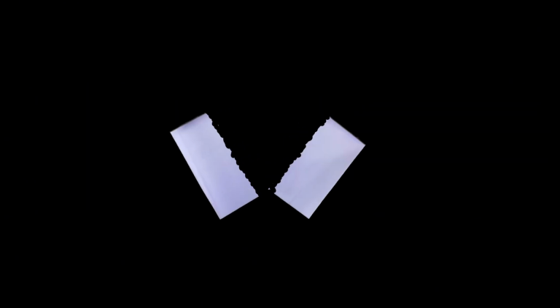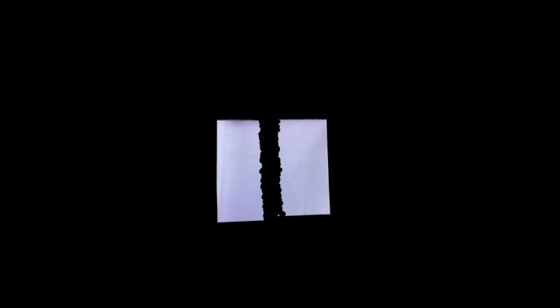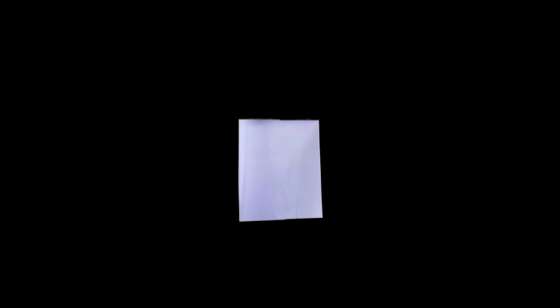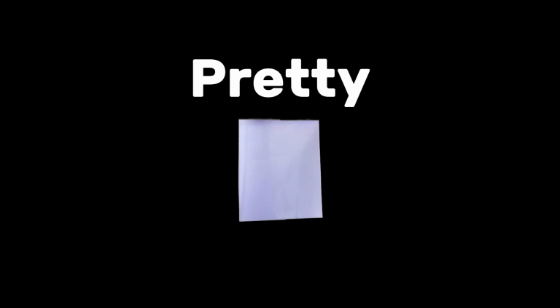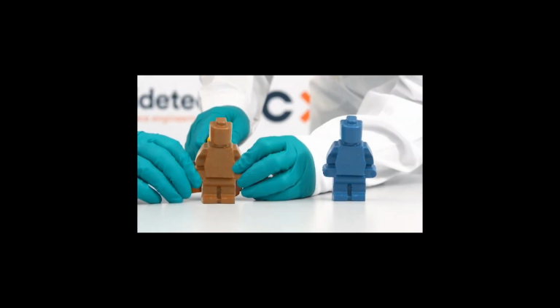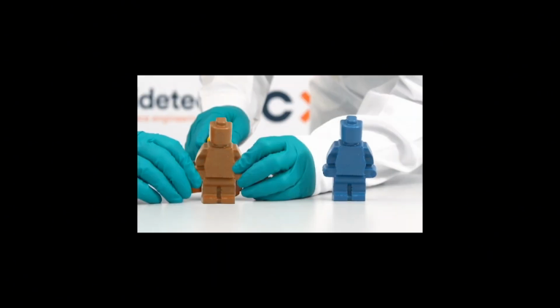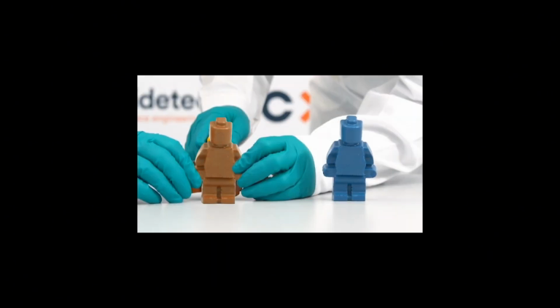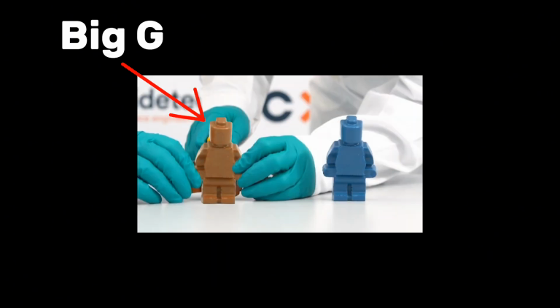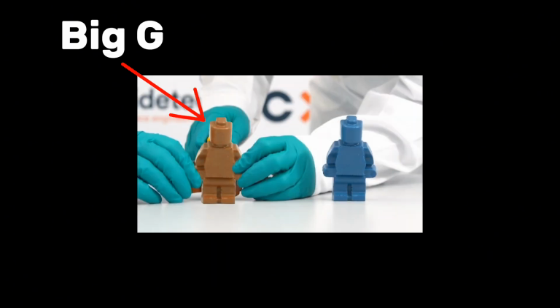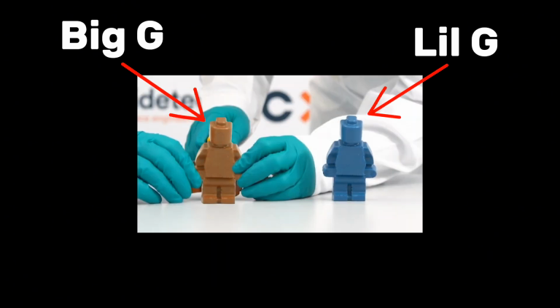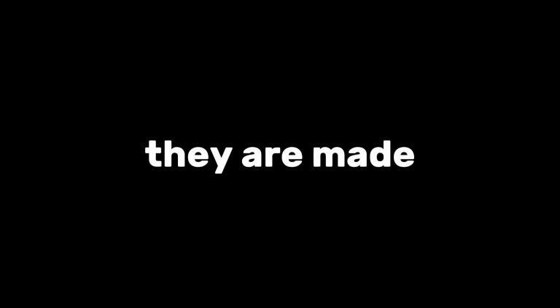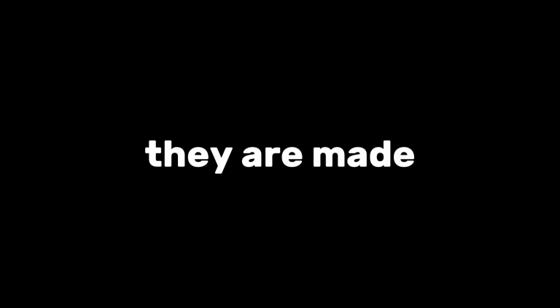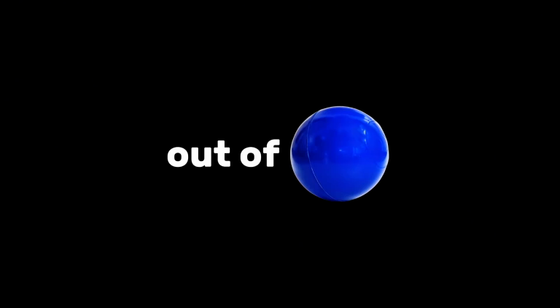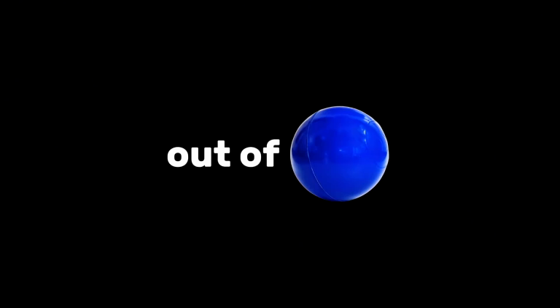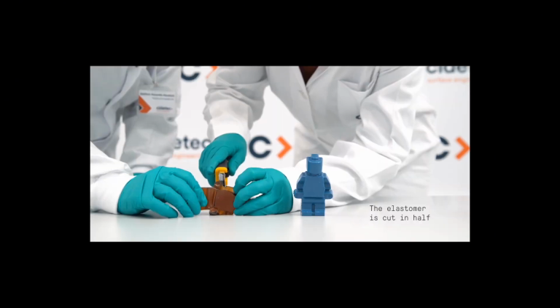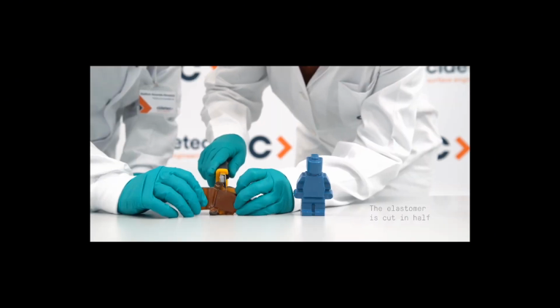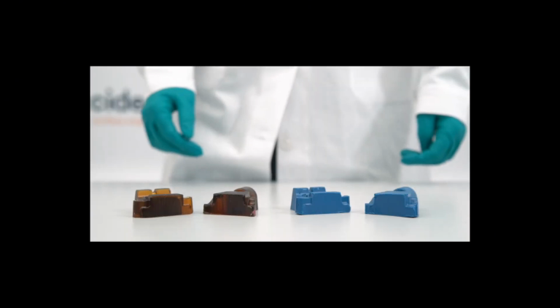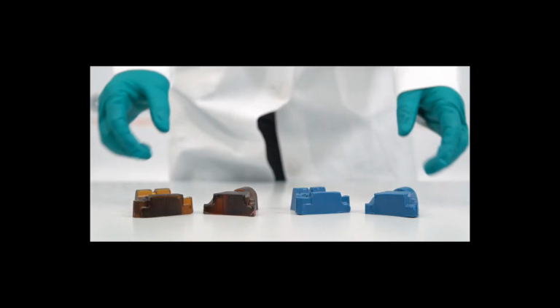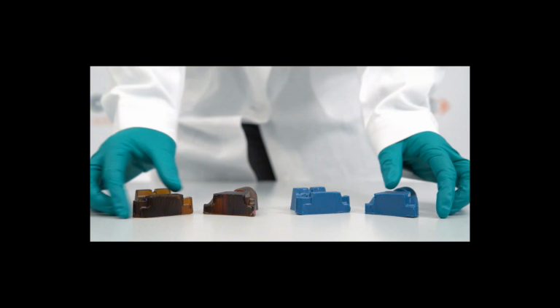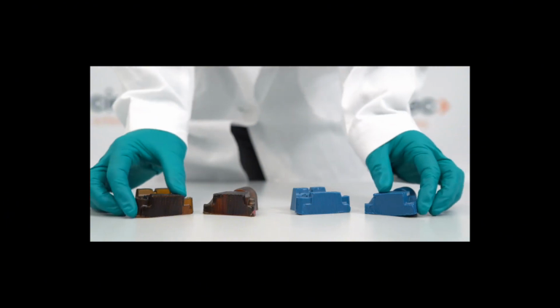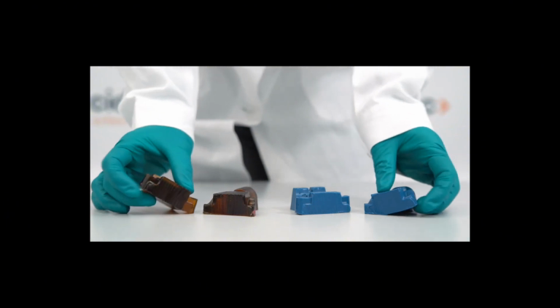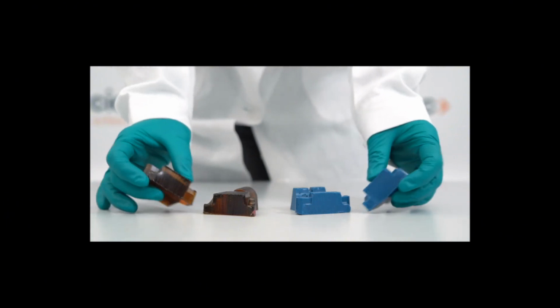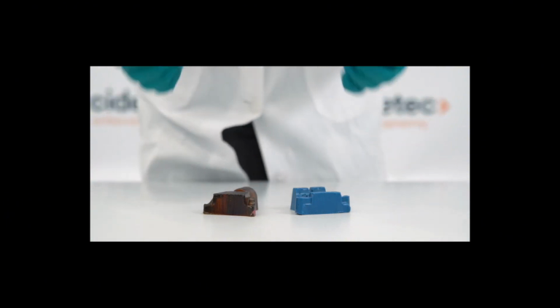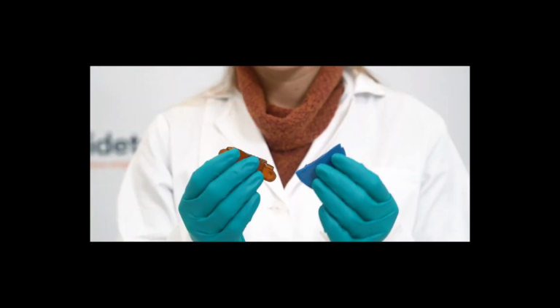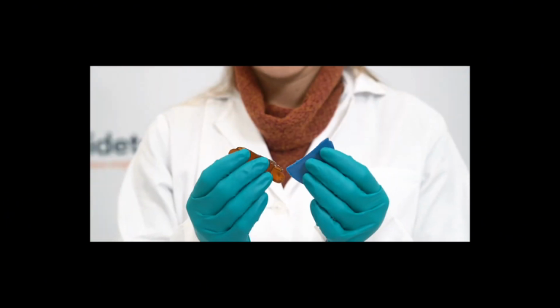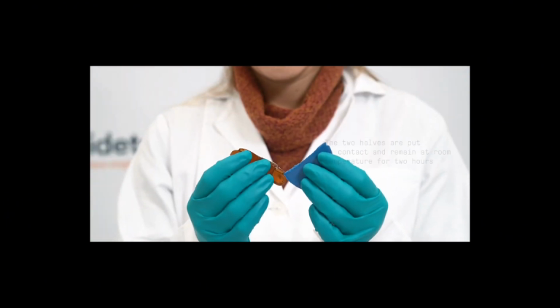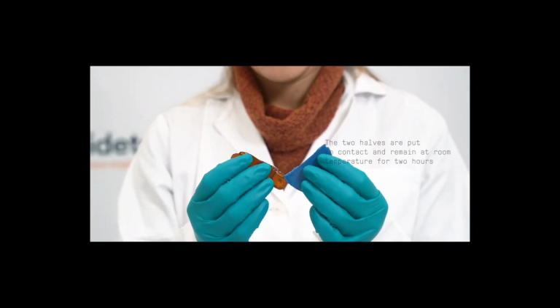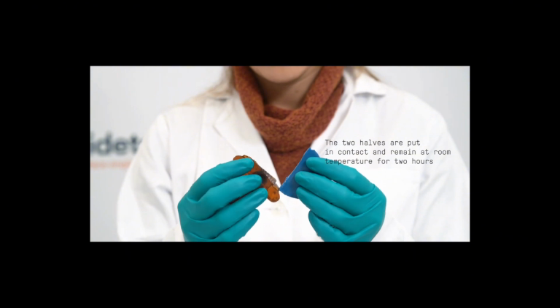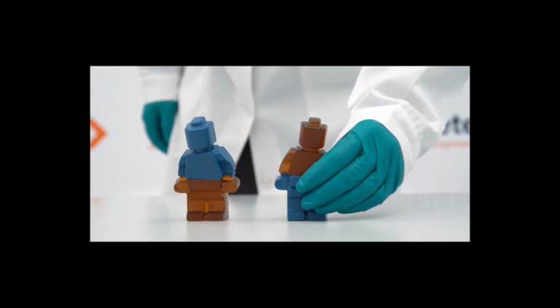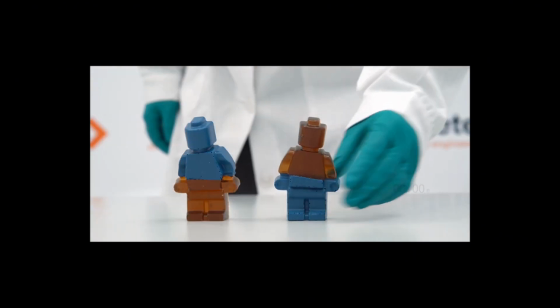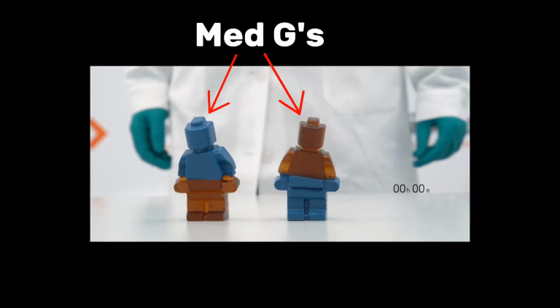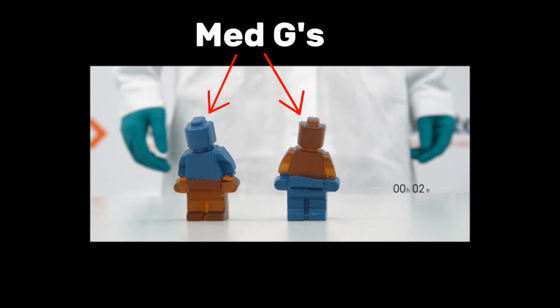The healing process is pretty simple. Here we have Big G and Little G — they are made out of polymer. We cut both of them right at the middle. We put Big G's torso on Little G, and we put Little G's torso on Big G. And now both of them are medium G's.